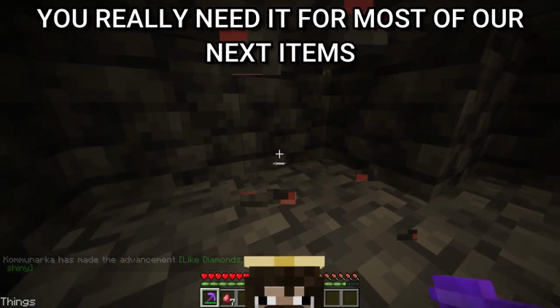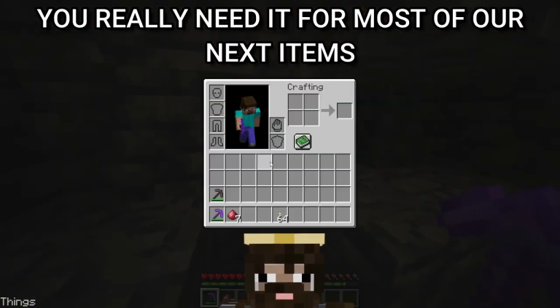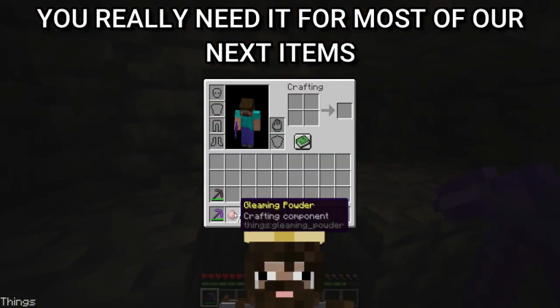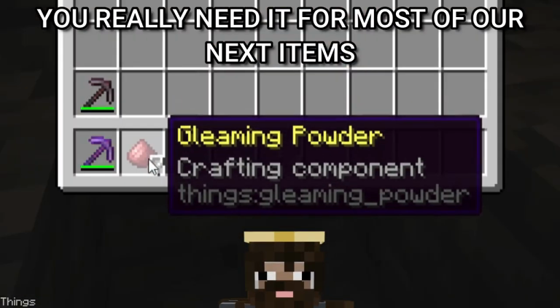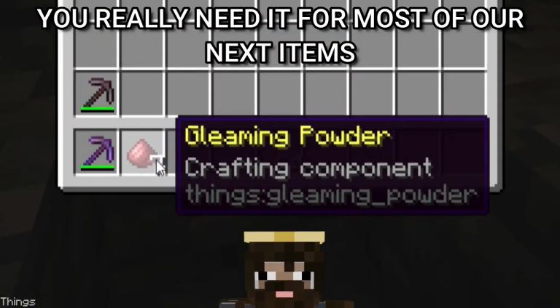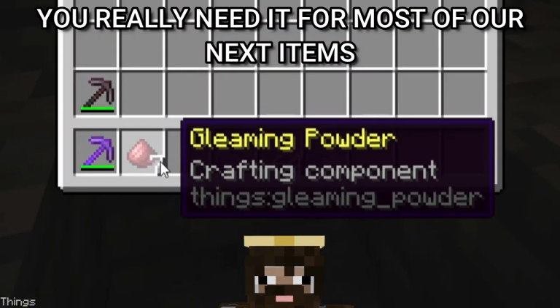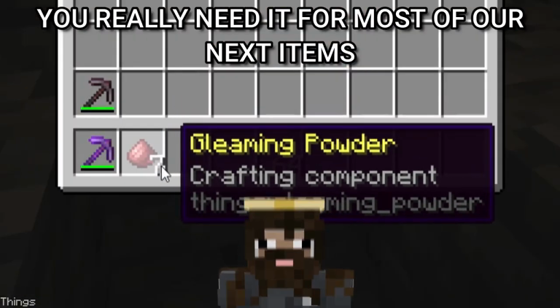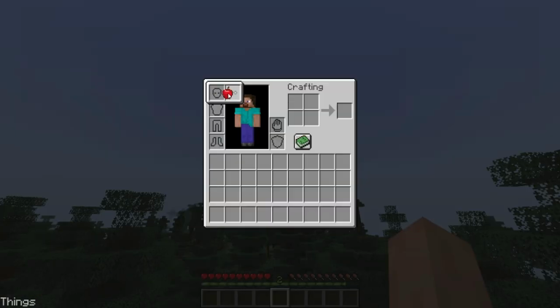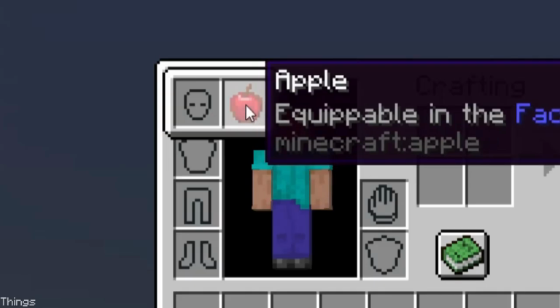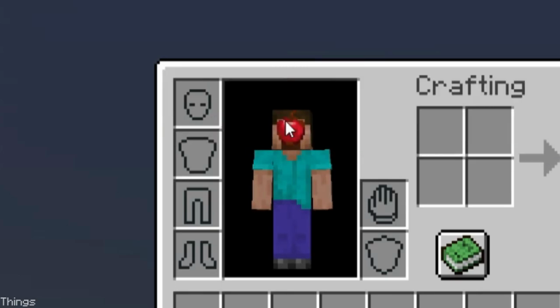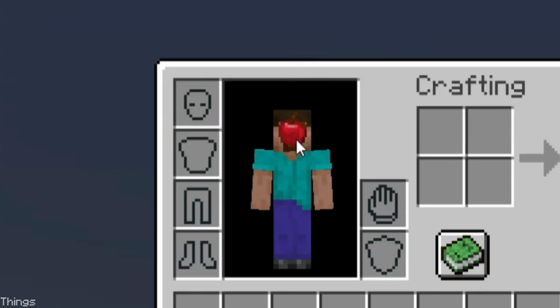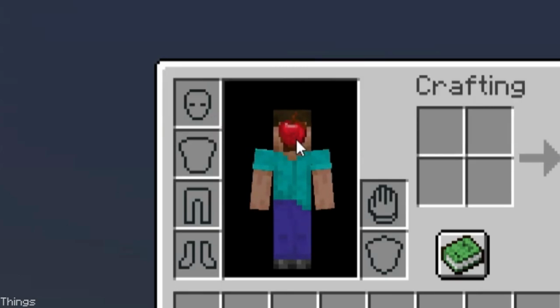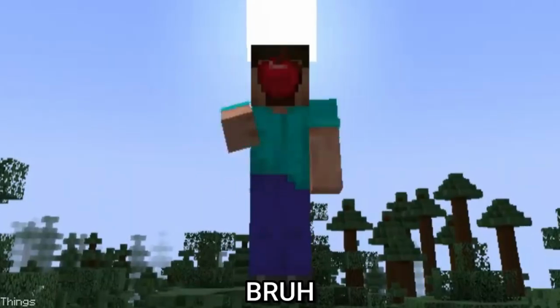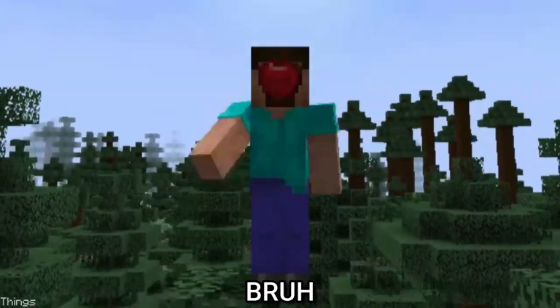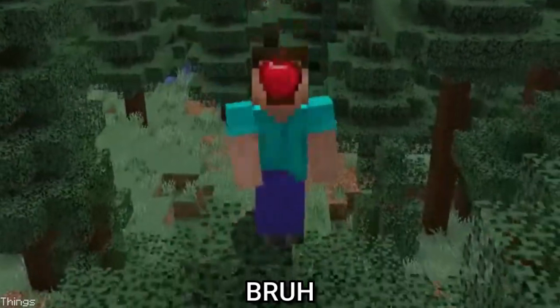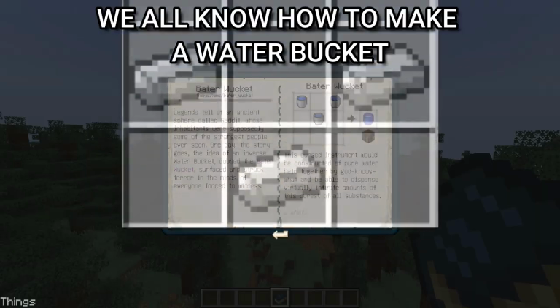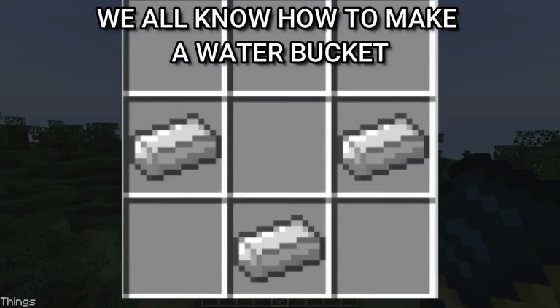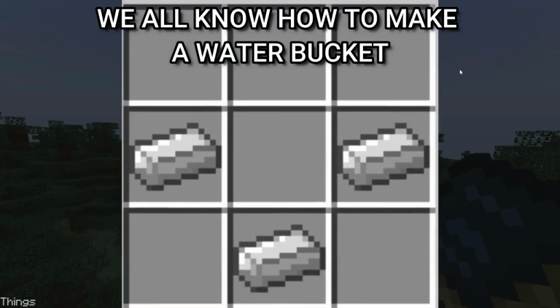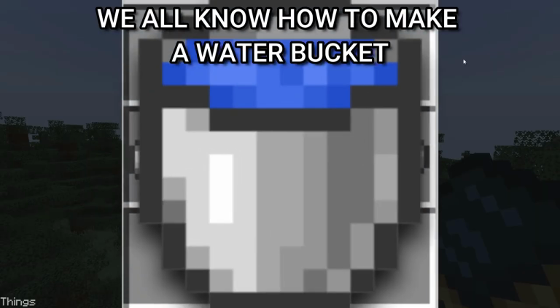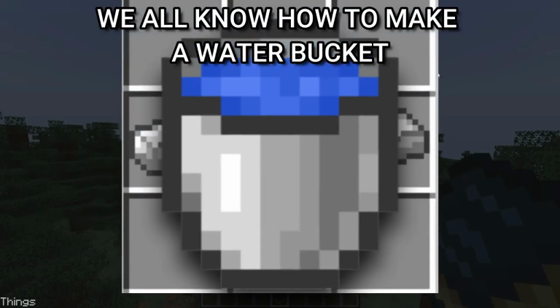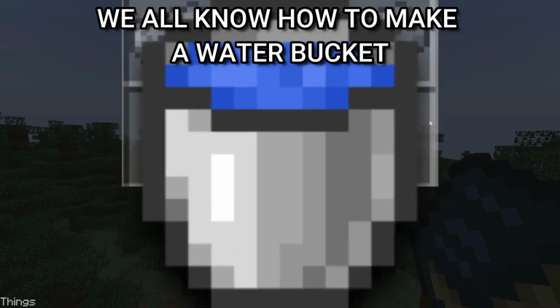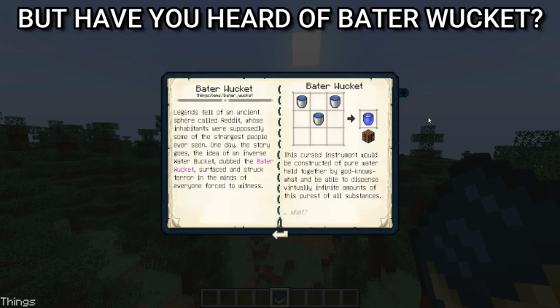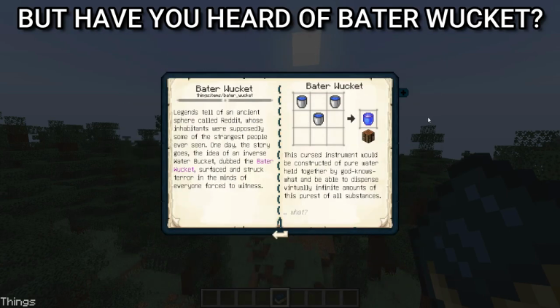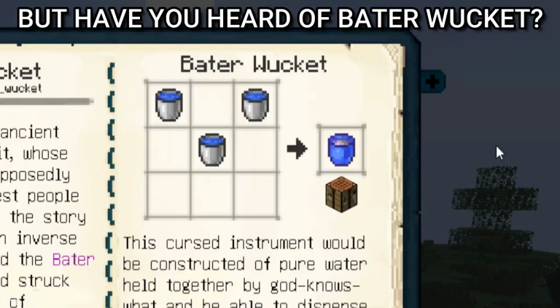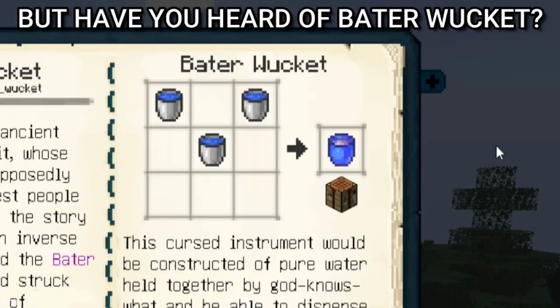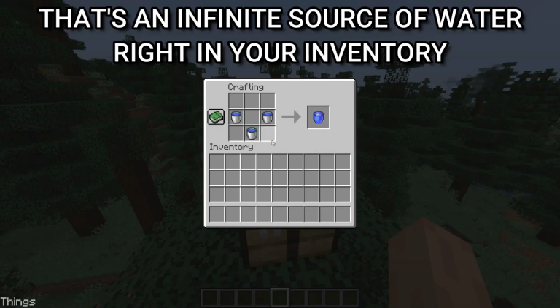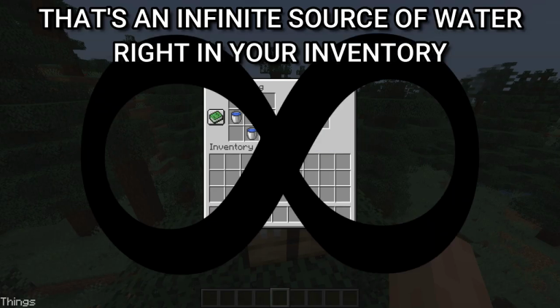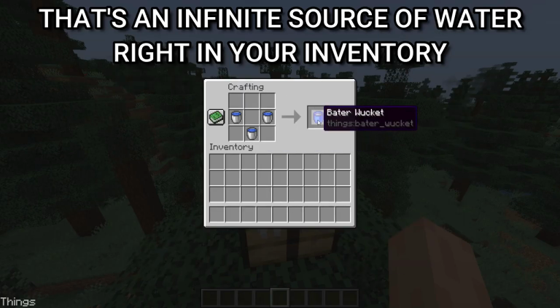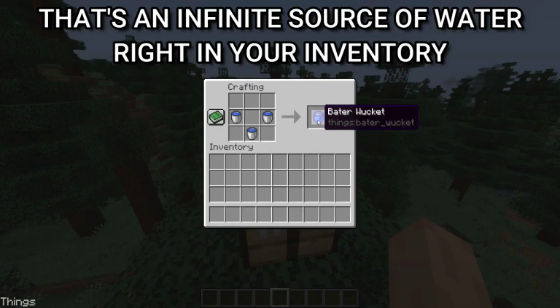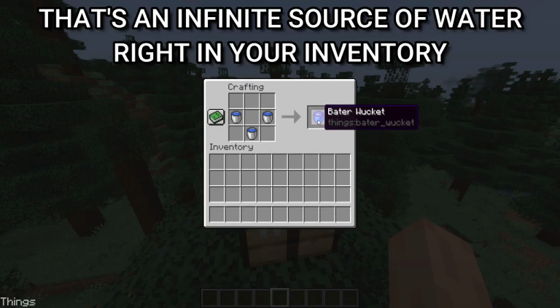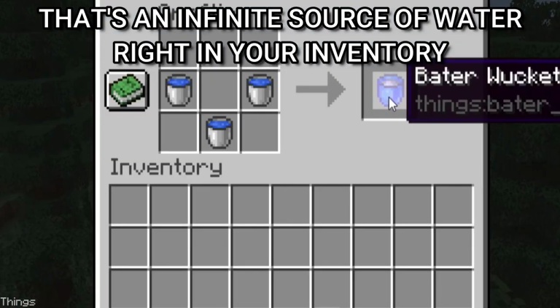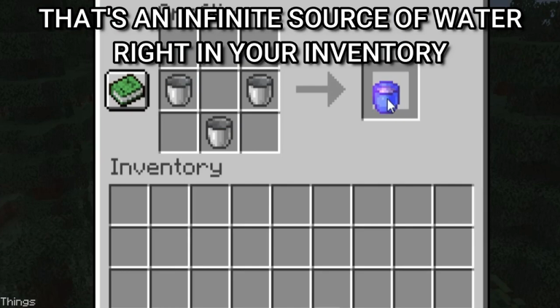You really need gleaming ore for most of our next items — well, not counting the new feature of an apple. We all know how to make a water bucket, but have you heard of the beta bucket? That's an infinite source of water right in your inventory.